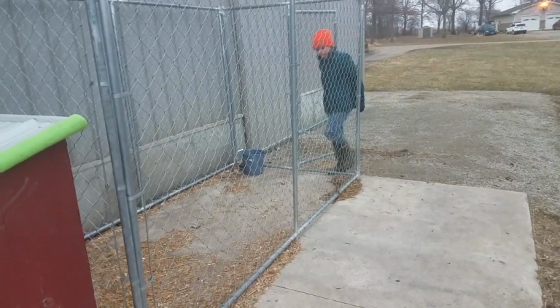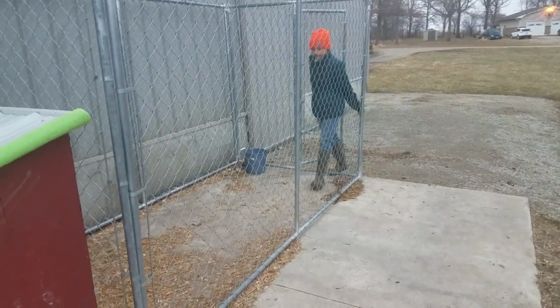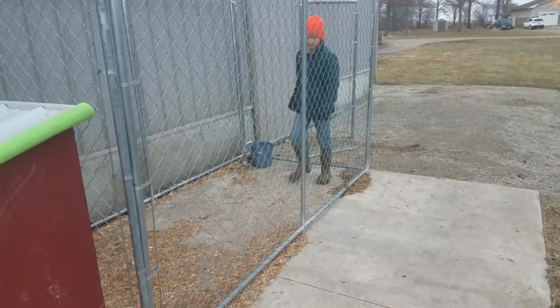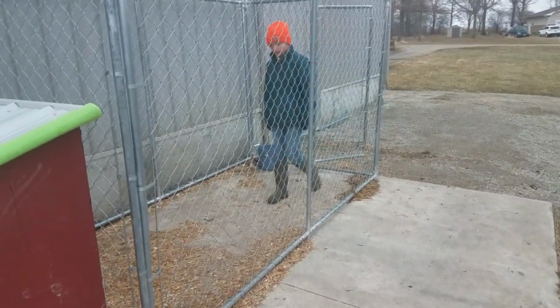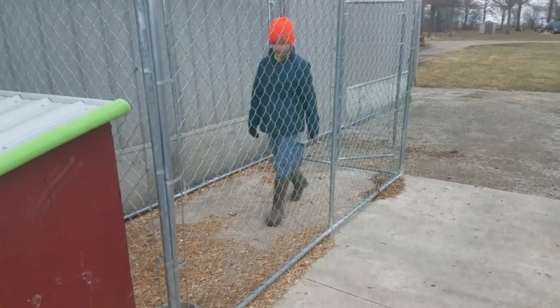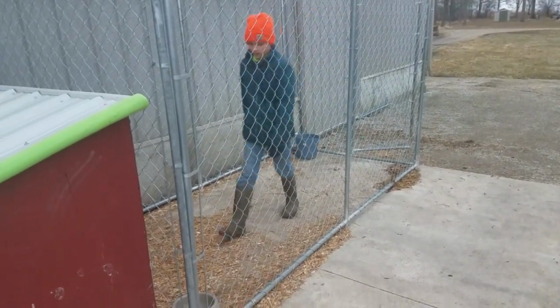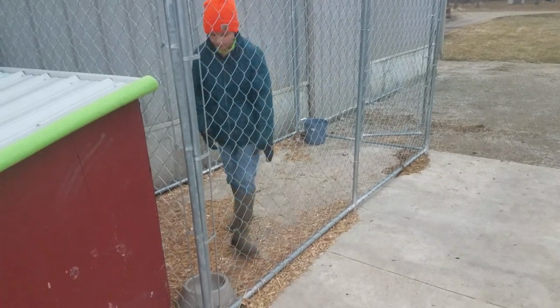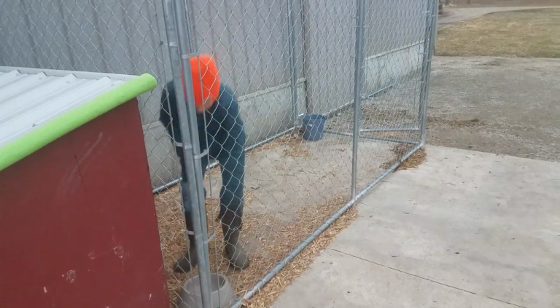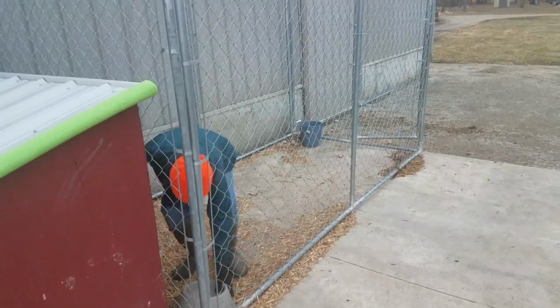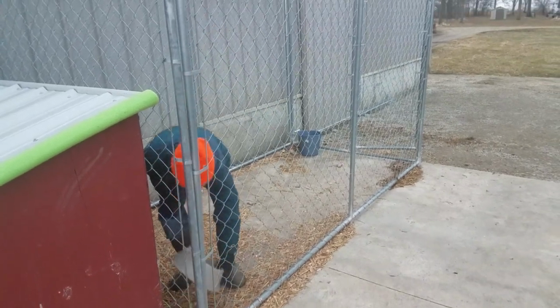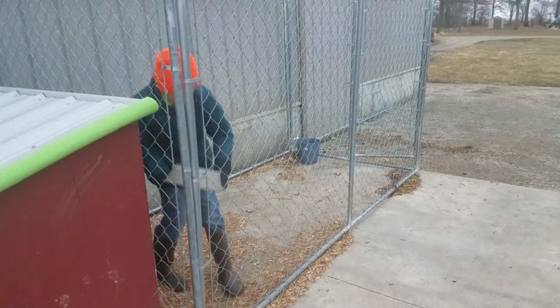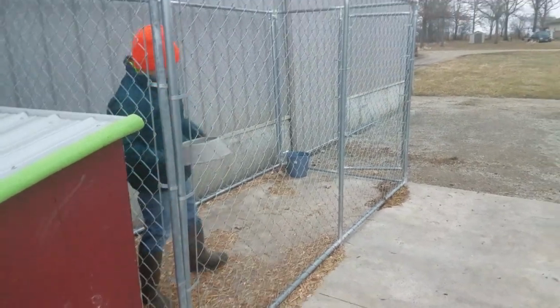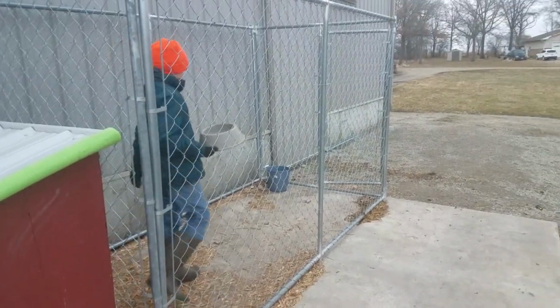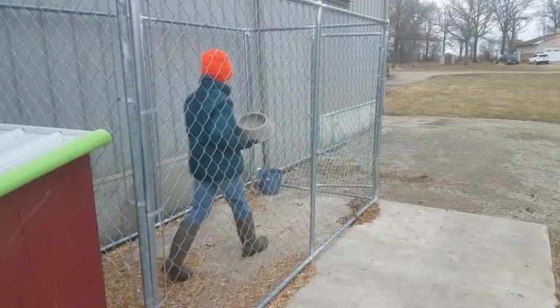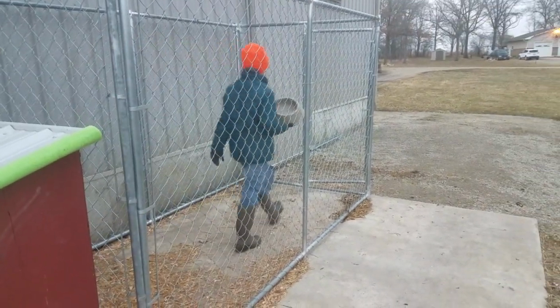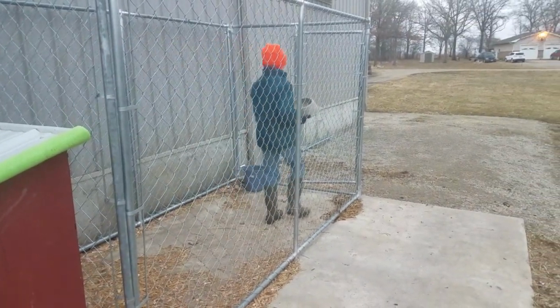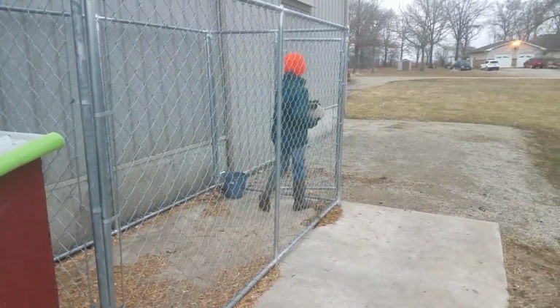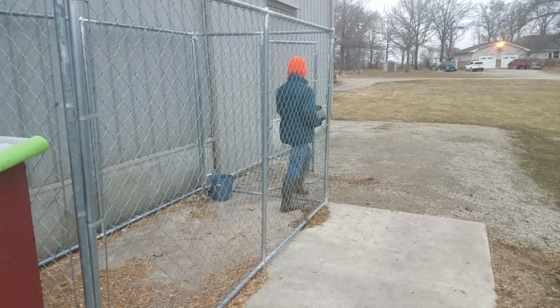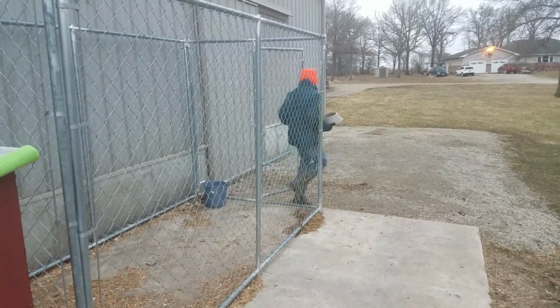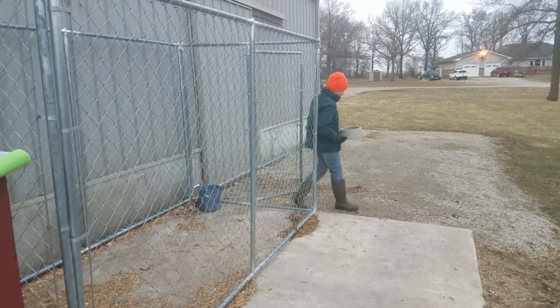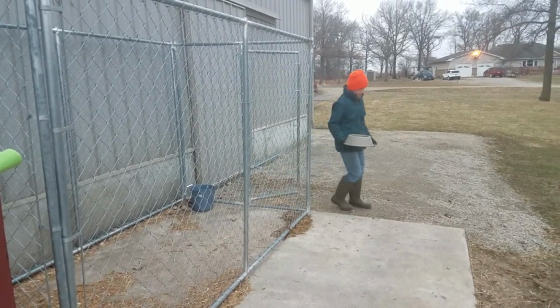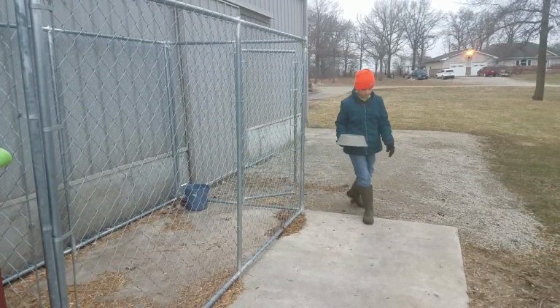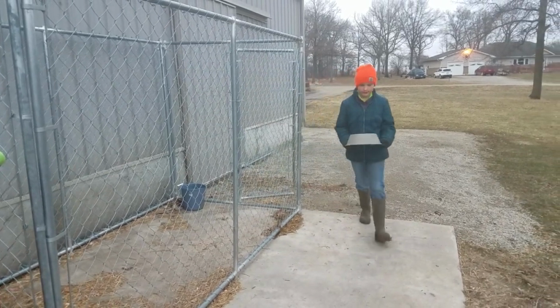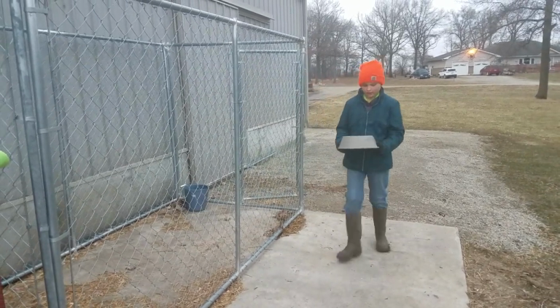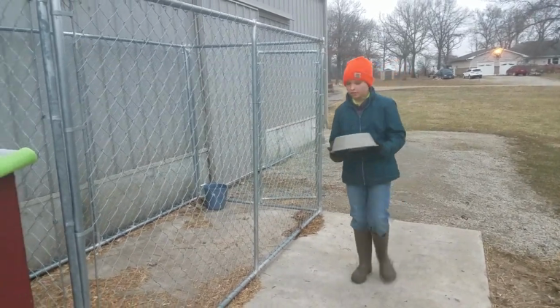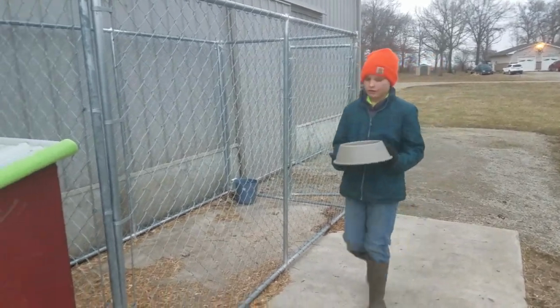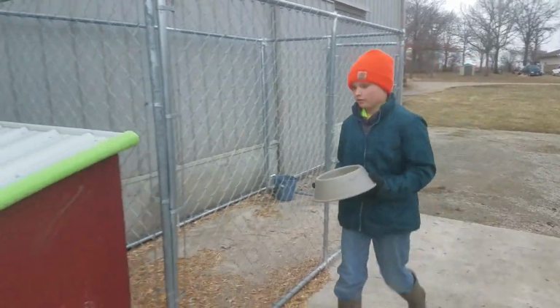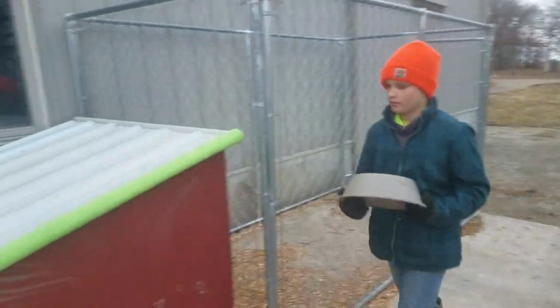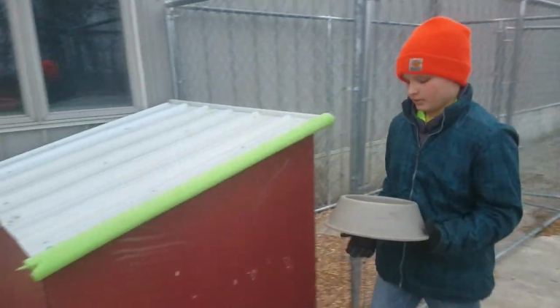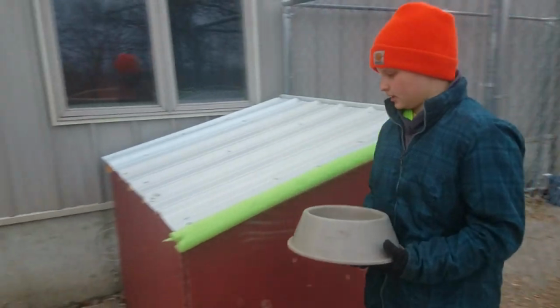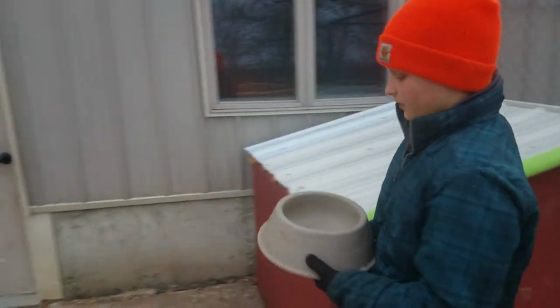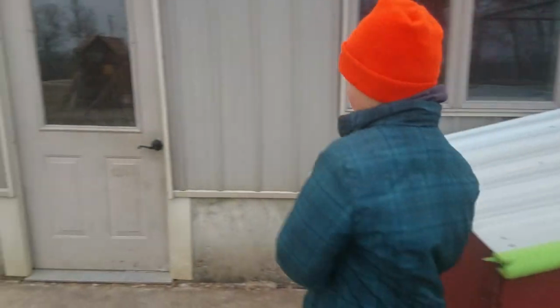Now I'll feed the dog. She ate all her food yesterday, so there were two scoops. We'll bring it in the shed here and fill it up.